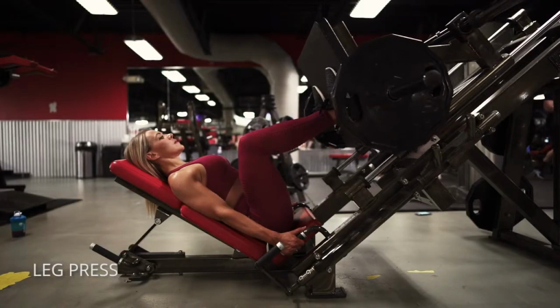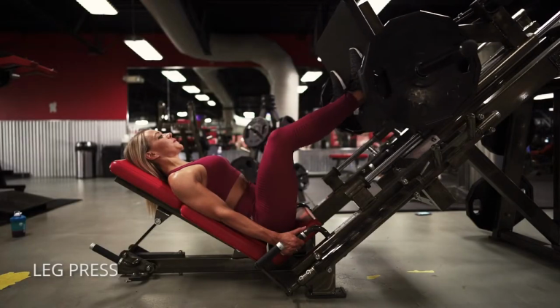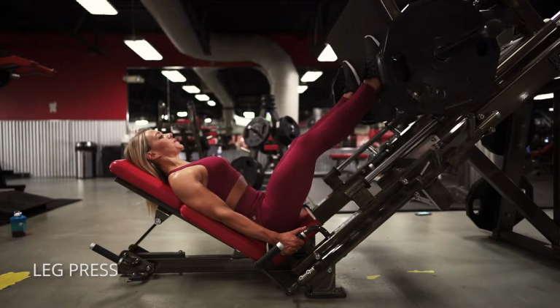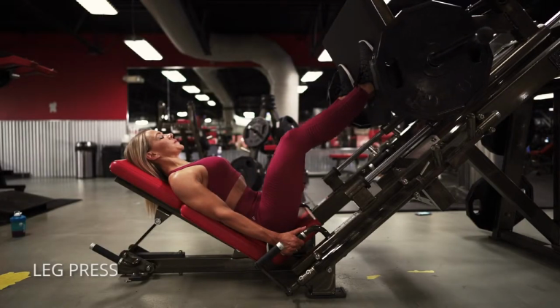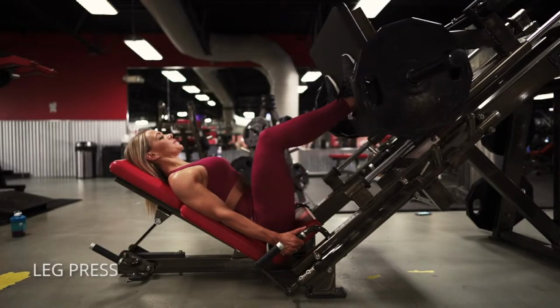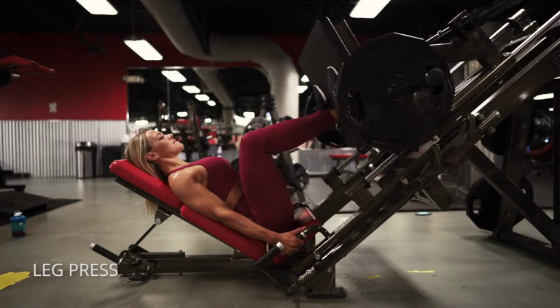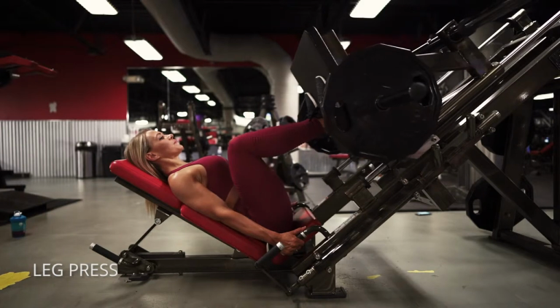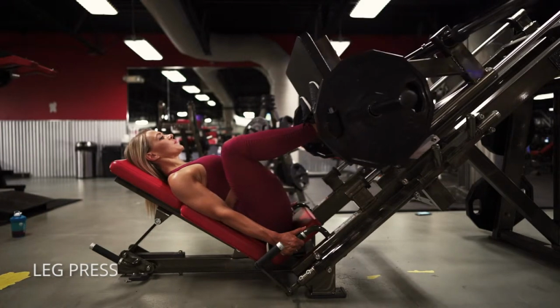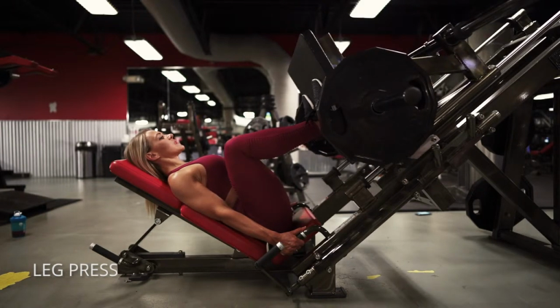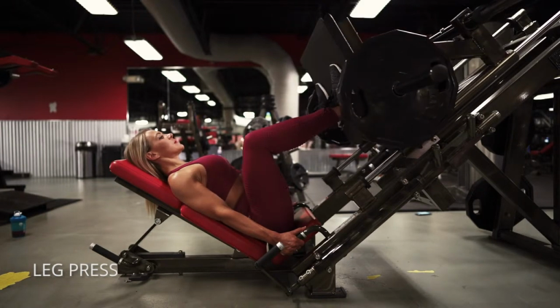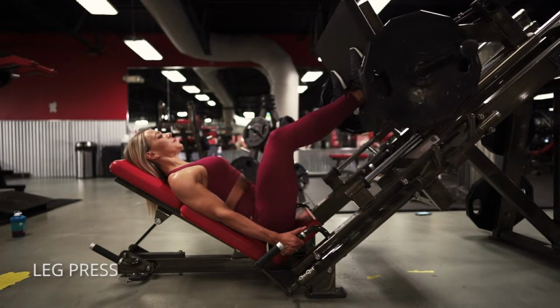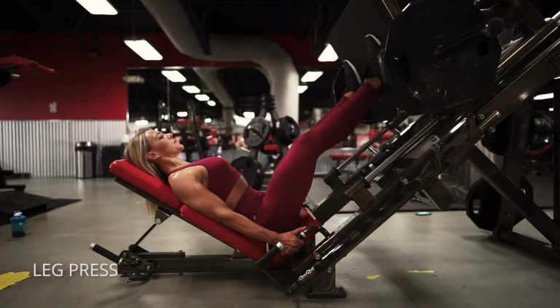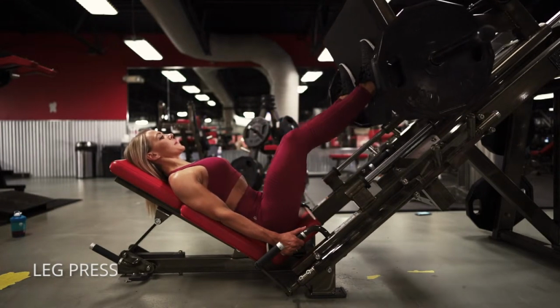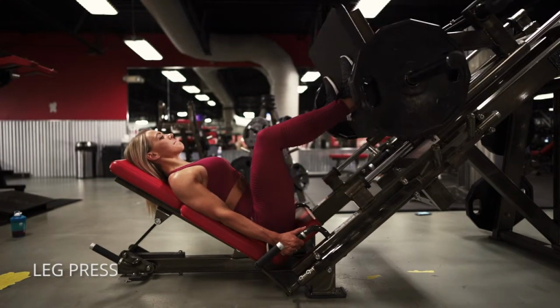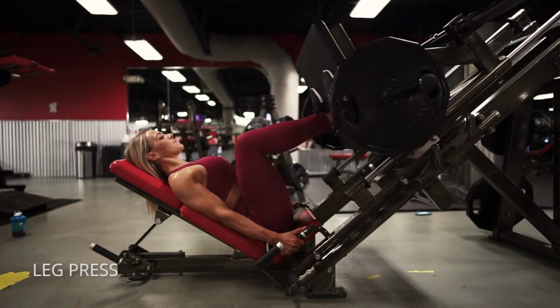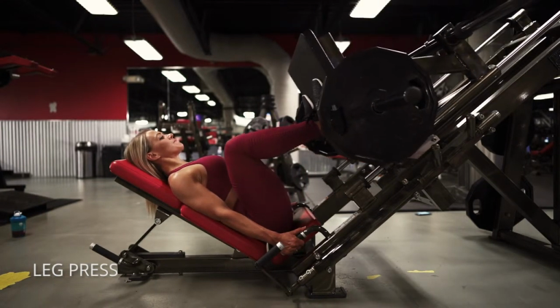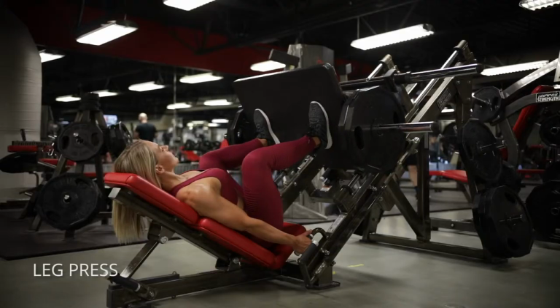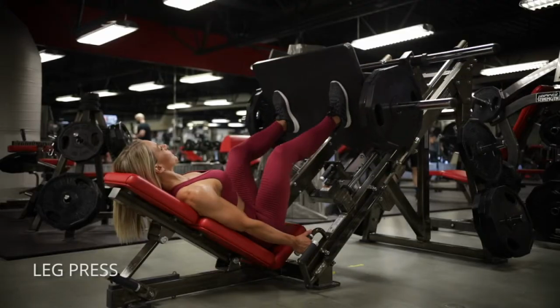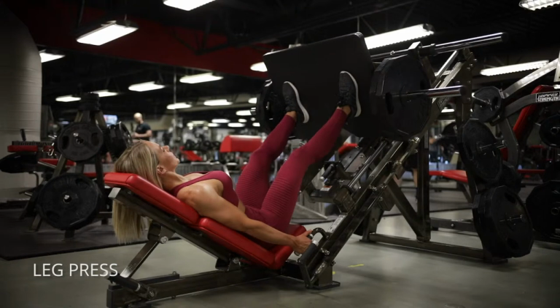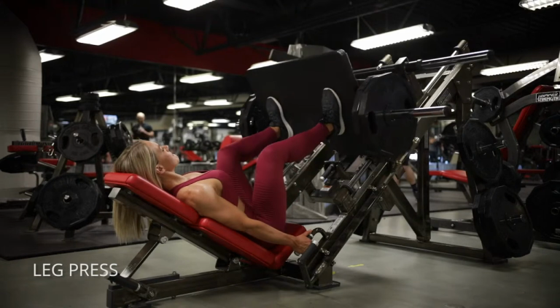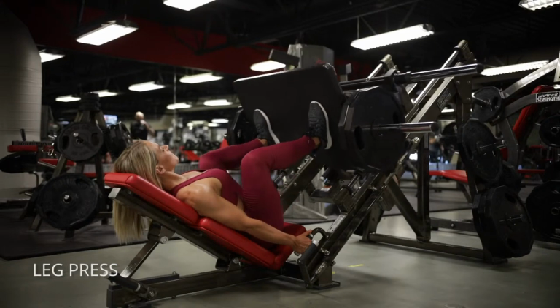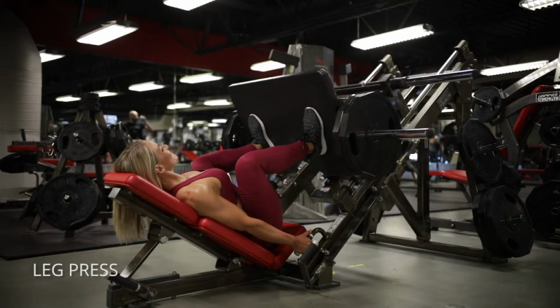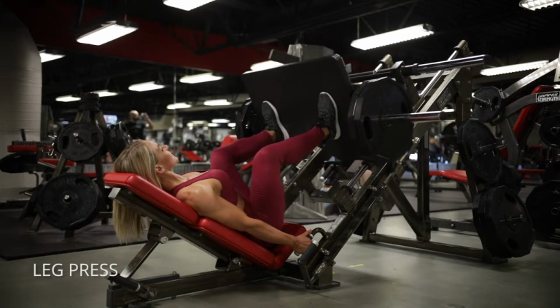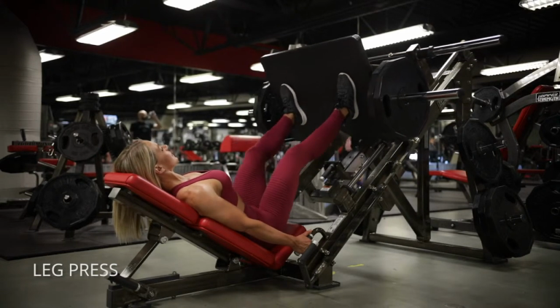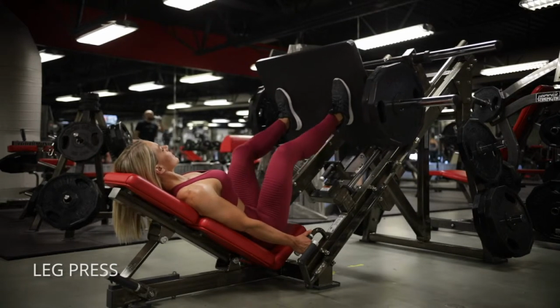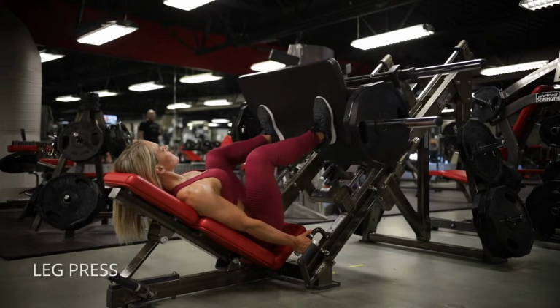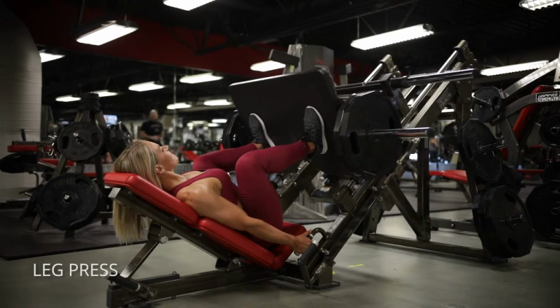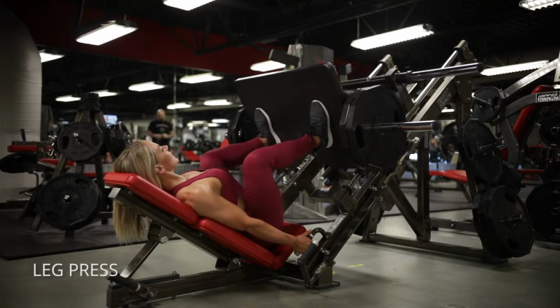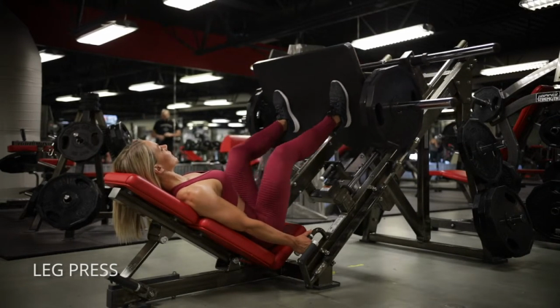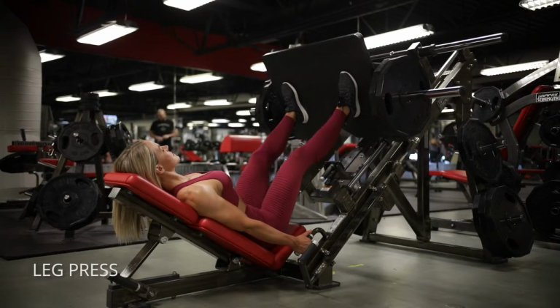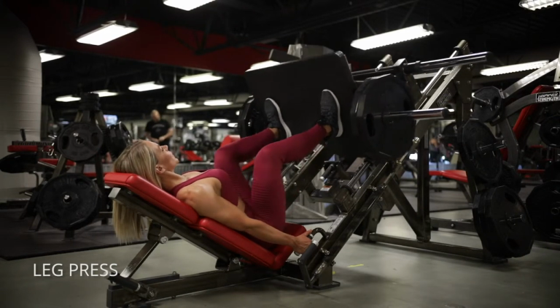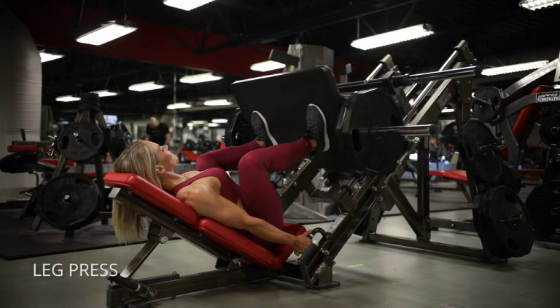Bring your knees as close to your chest as you can, then drive through your heels and your entire foot. Make sure your heel is pushing into that platform, and keep your toes slightly out to help your glutes engage.